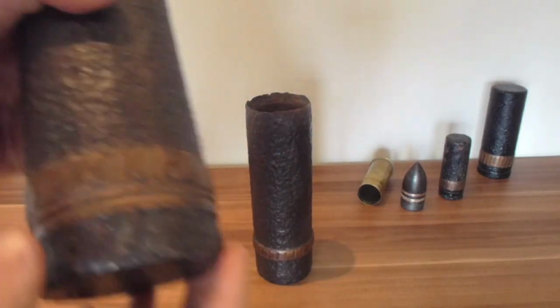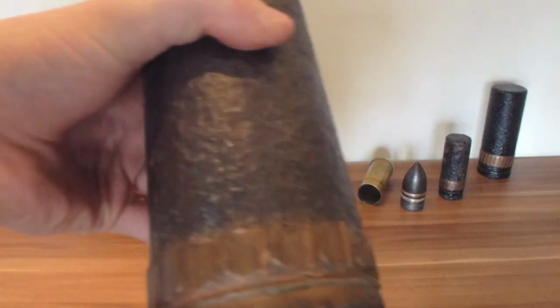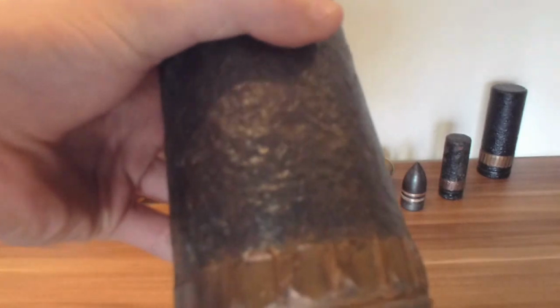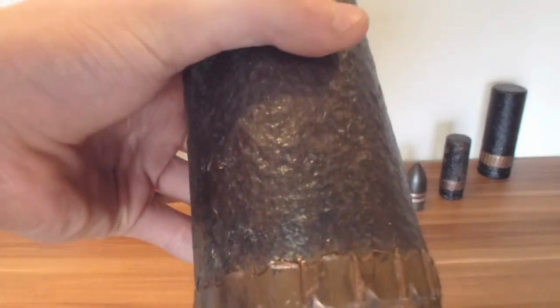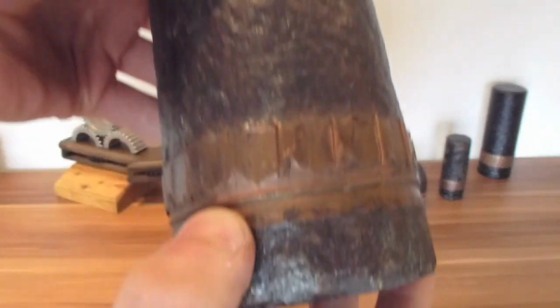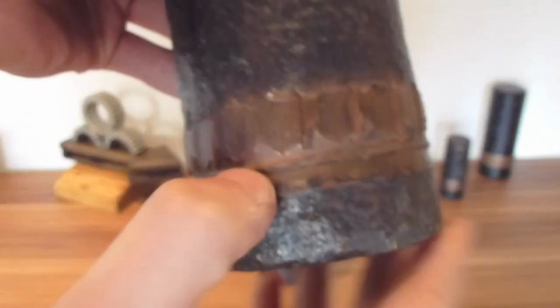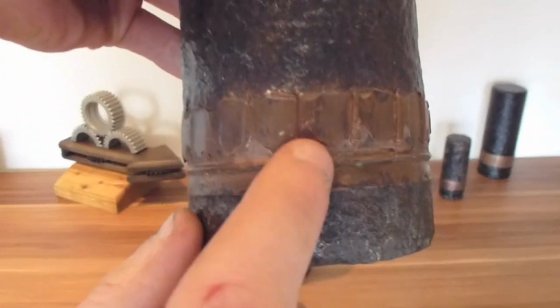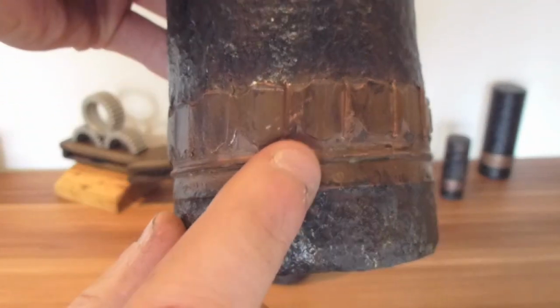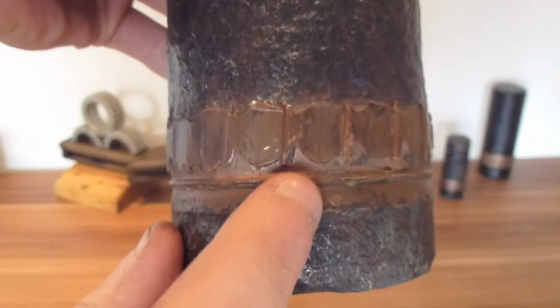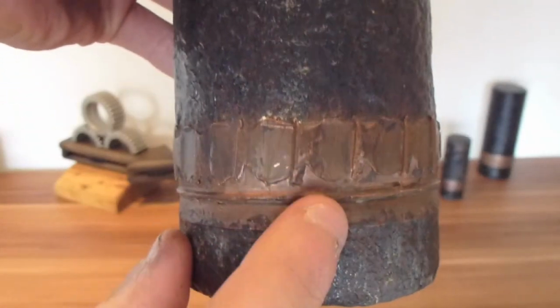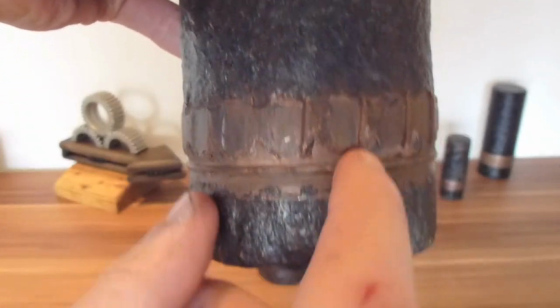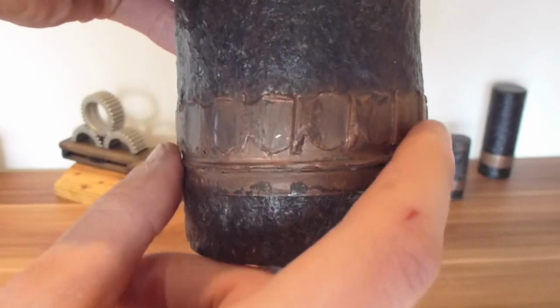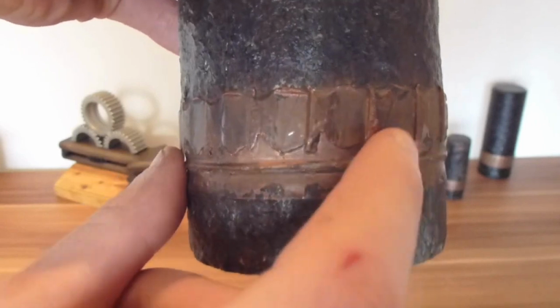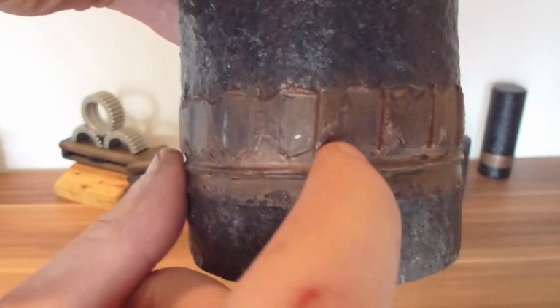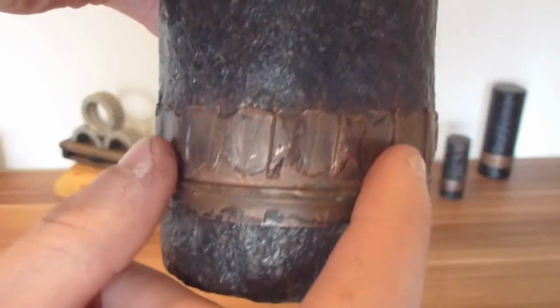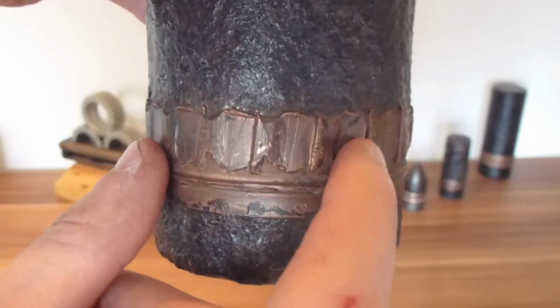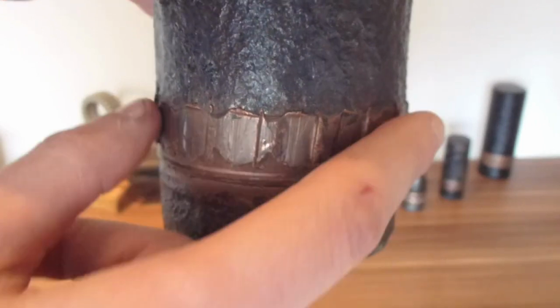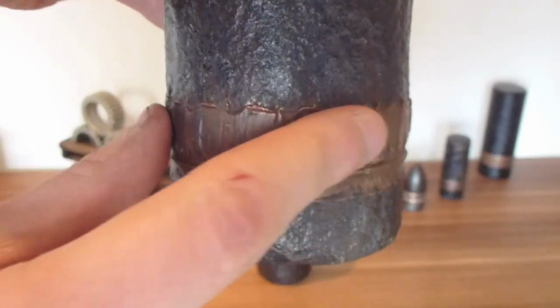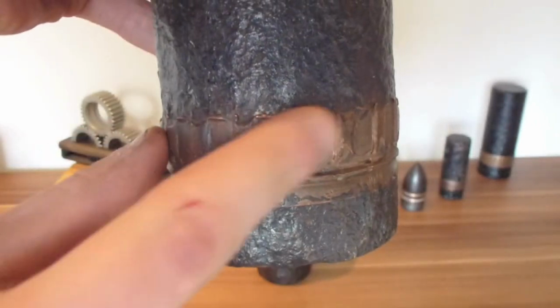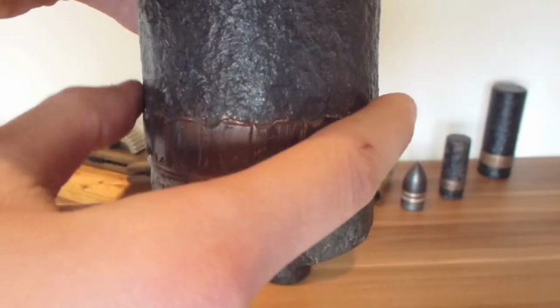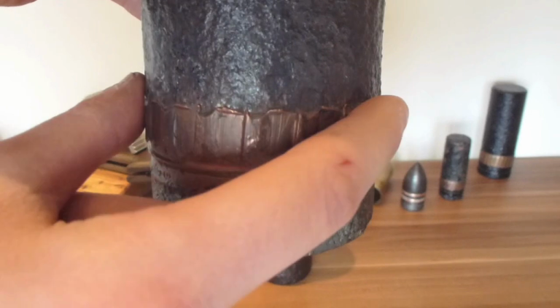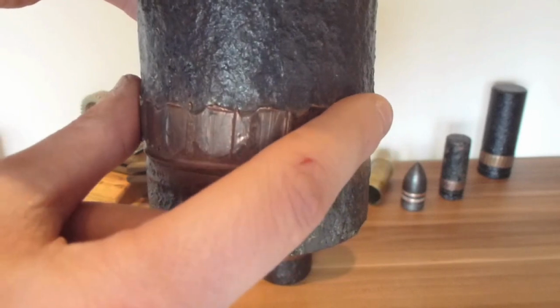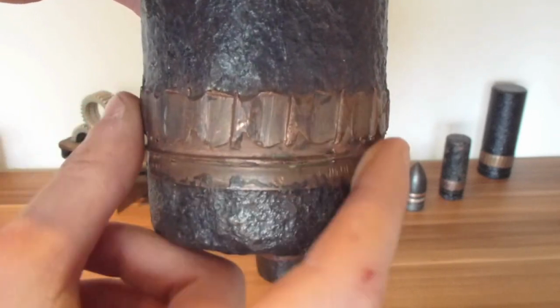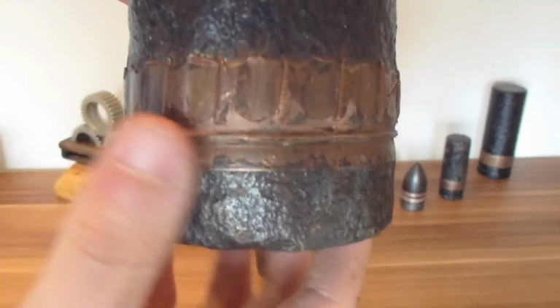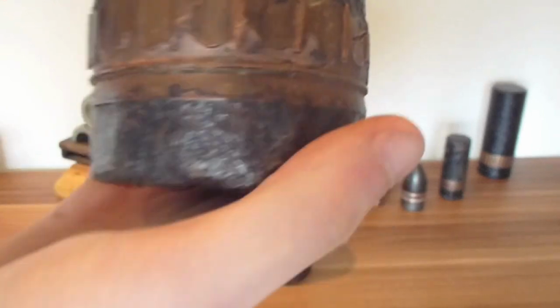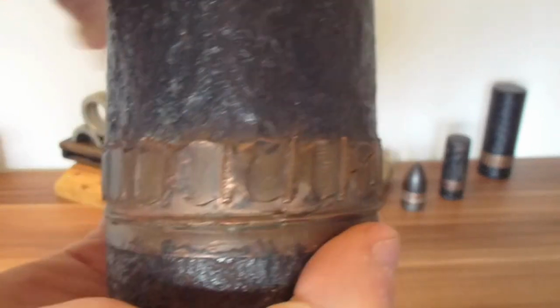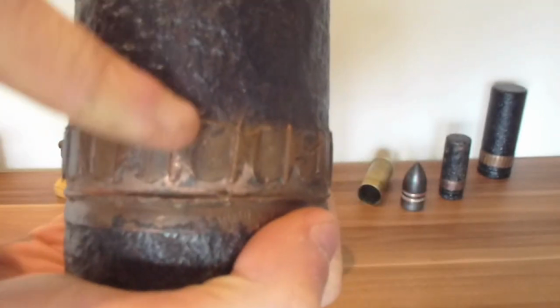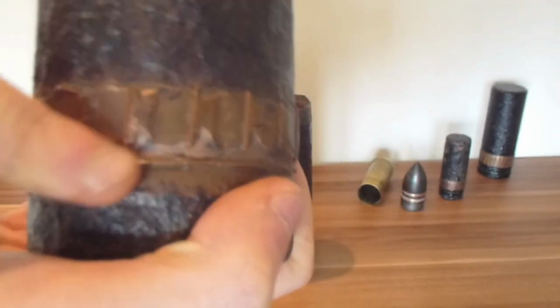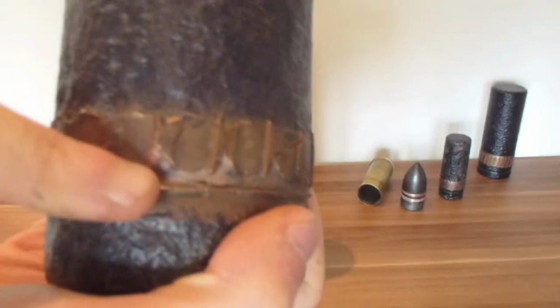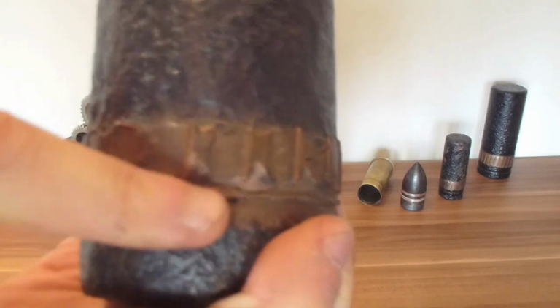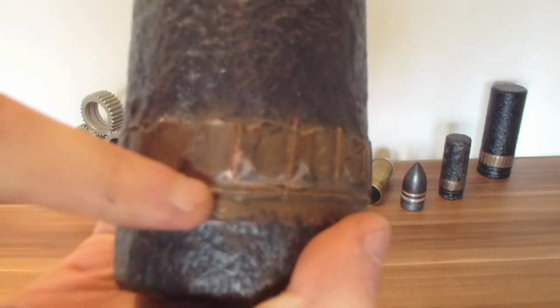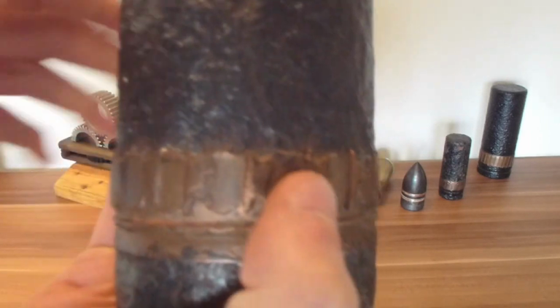The double effect is where one part of the drive band here remains flat, there is then a rim, and then the top part of the drive band is rifled. This is to help preserve the barrel of the gun.